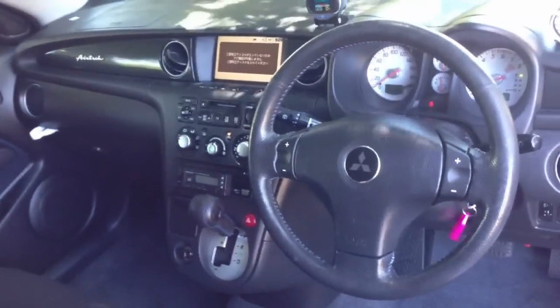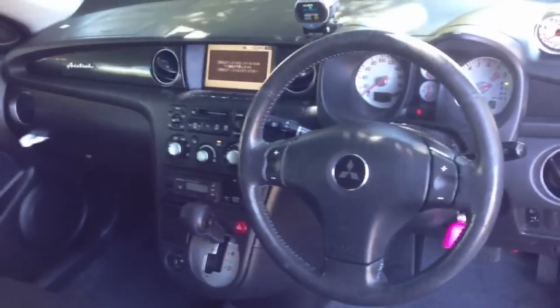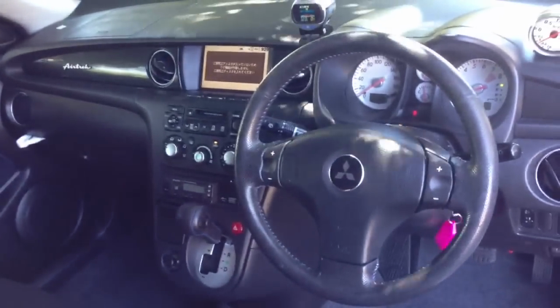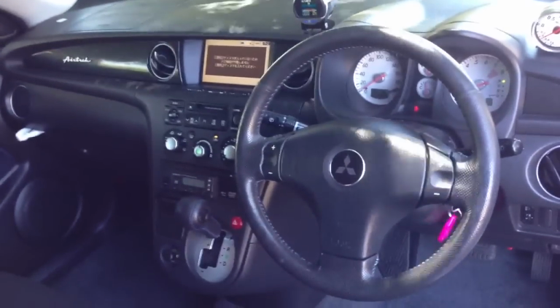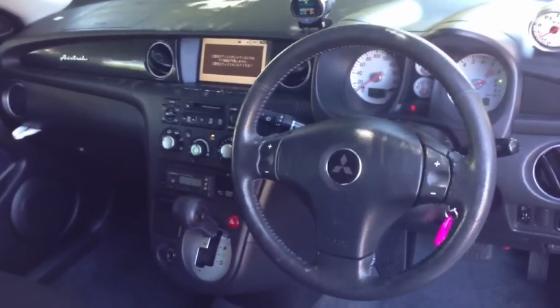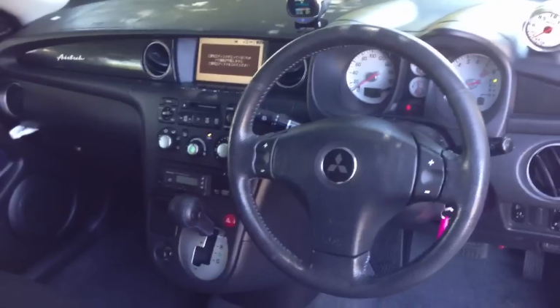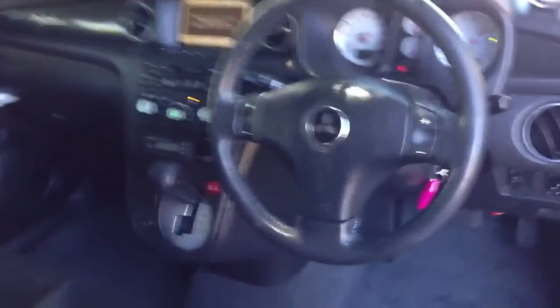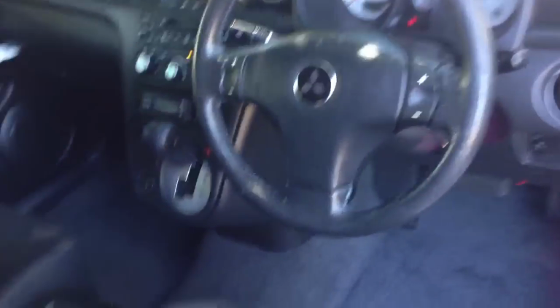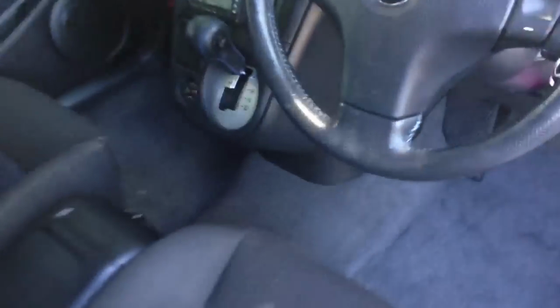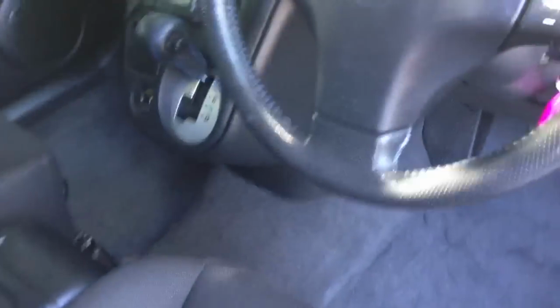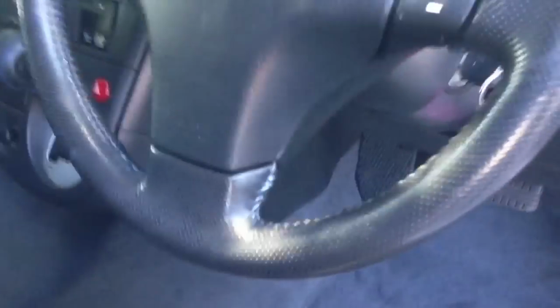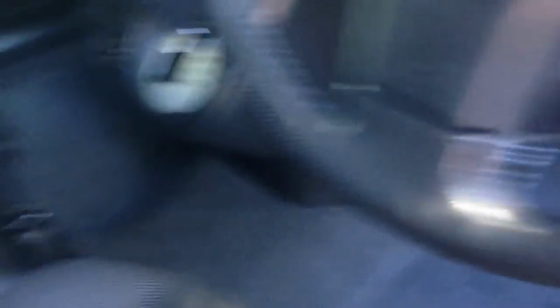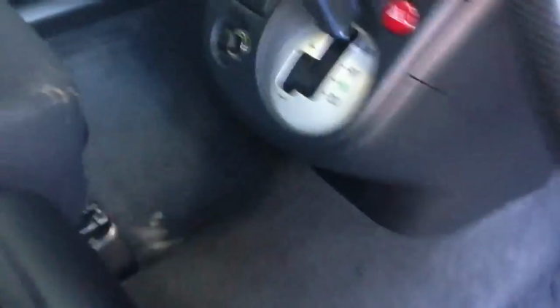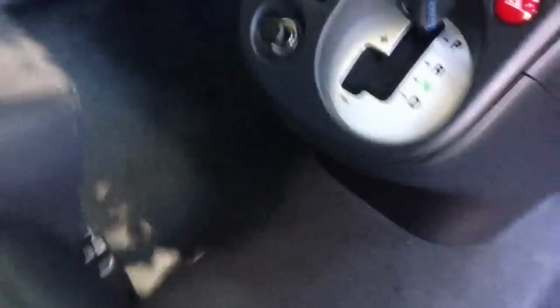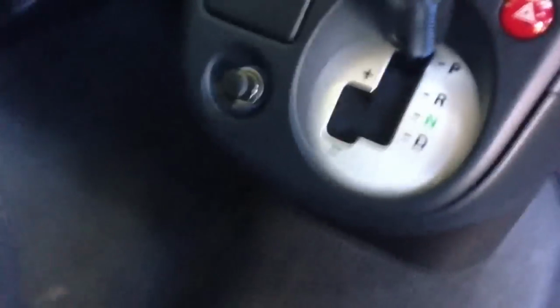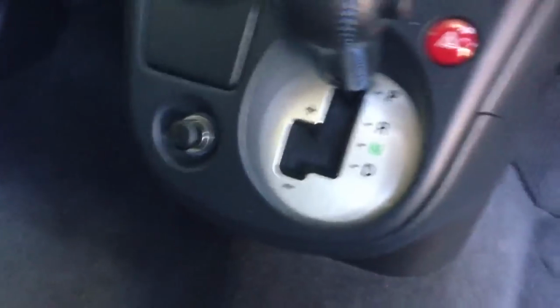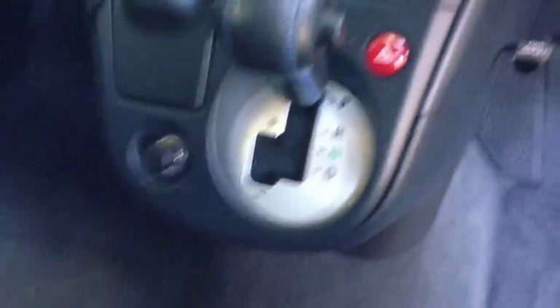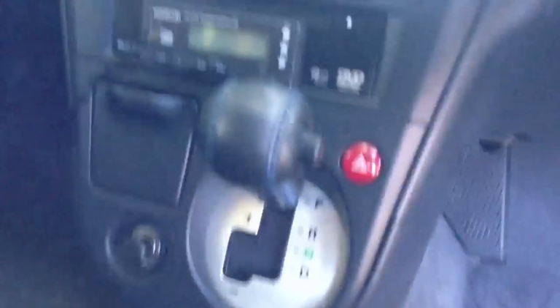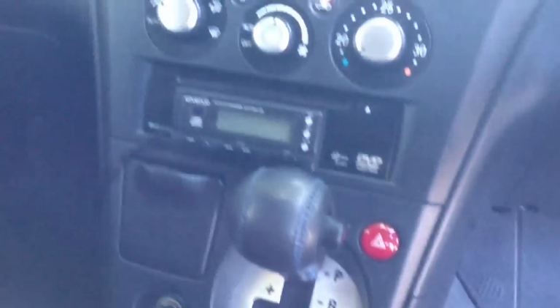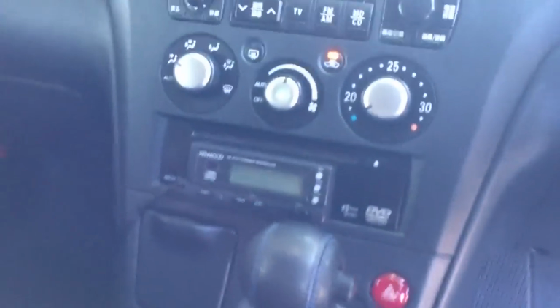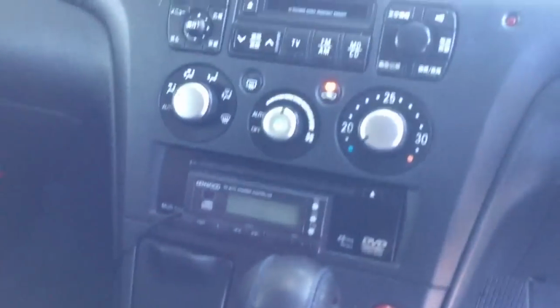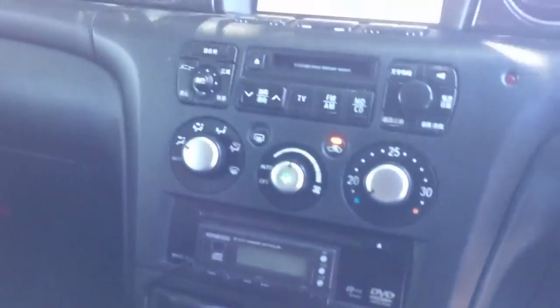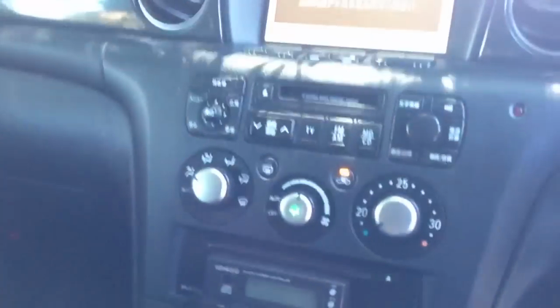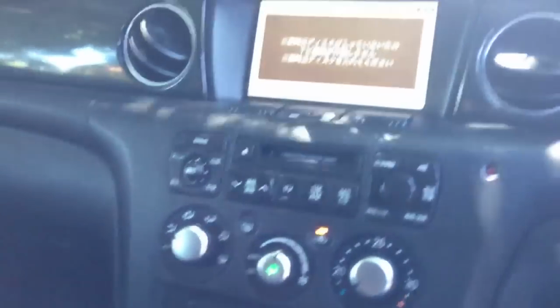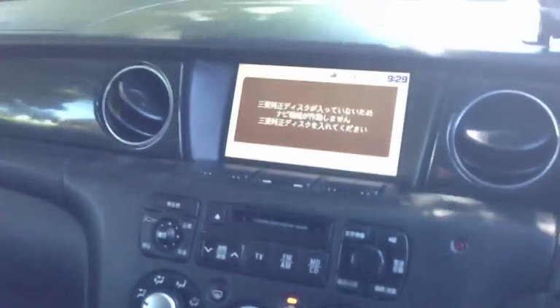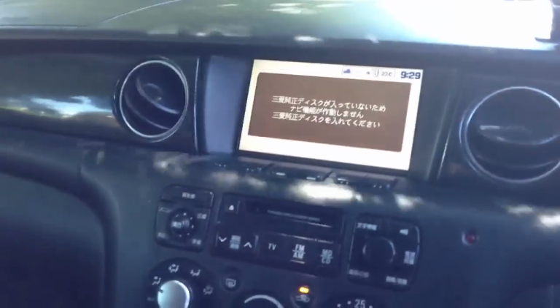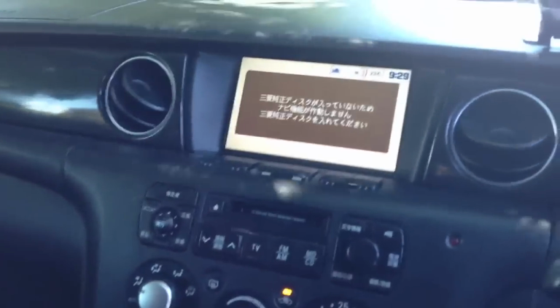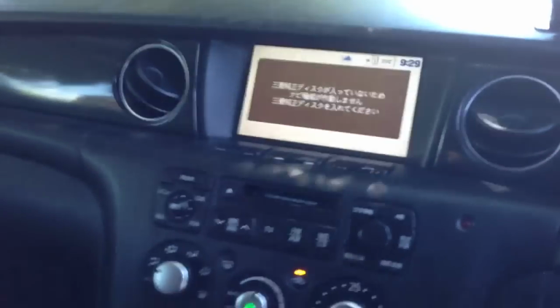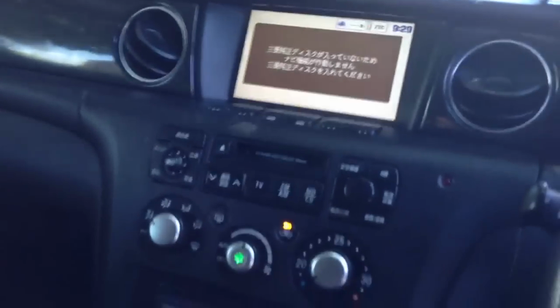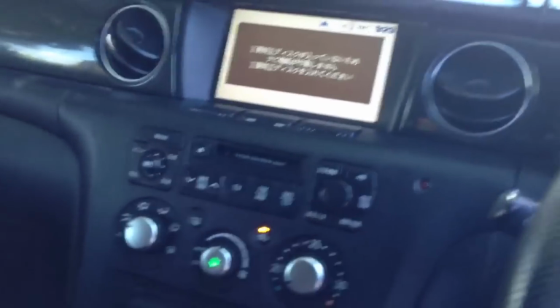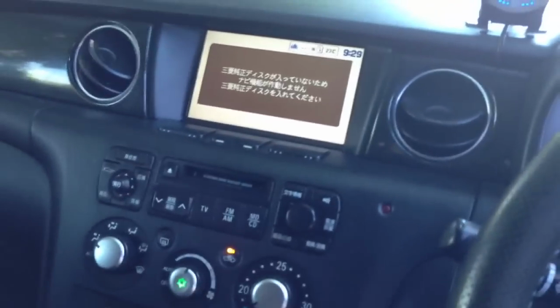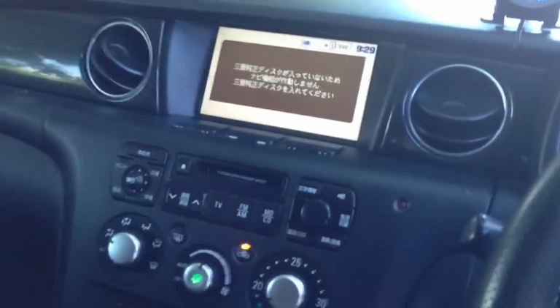2-litre turbocharged motor — the same as what you get in the Evos. Tiptronic gearbox. So it's a little bit like a GTA, which is the Tiptronic version of the Evo. But it's got a wagon on its tail.